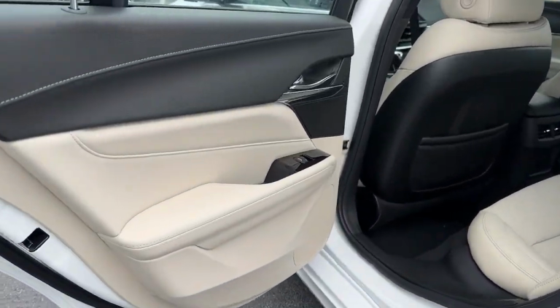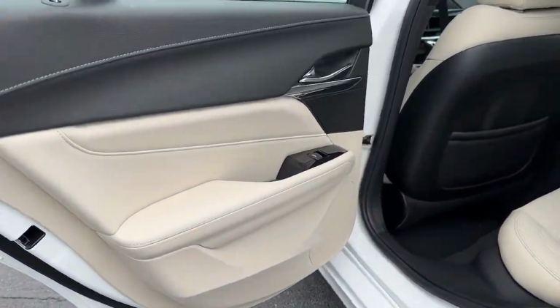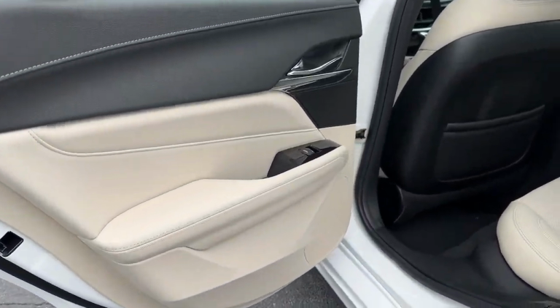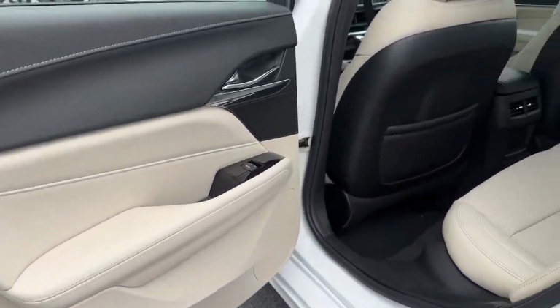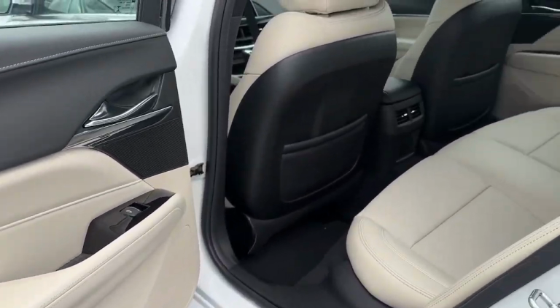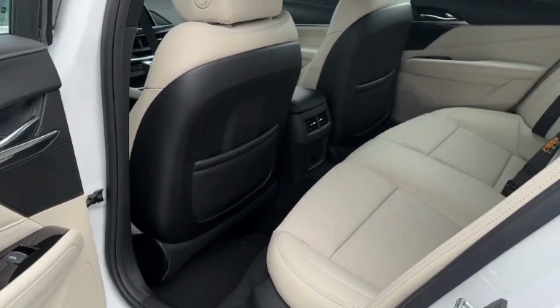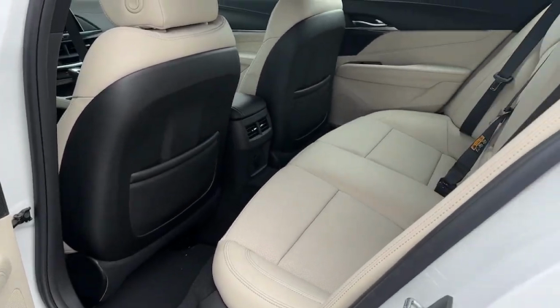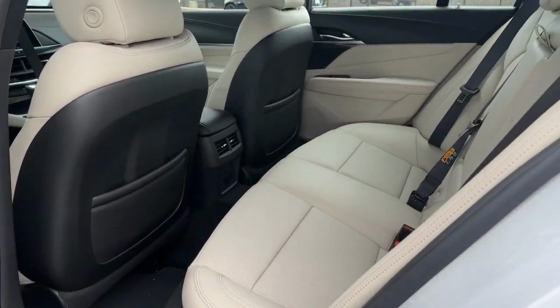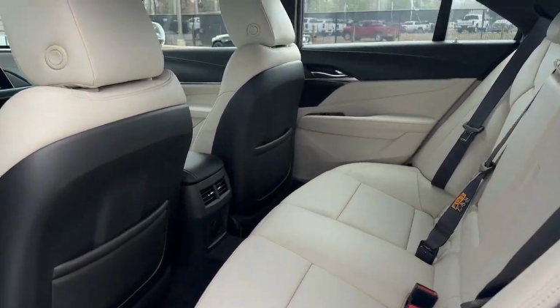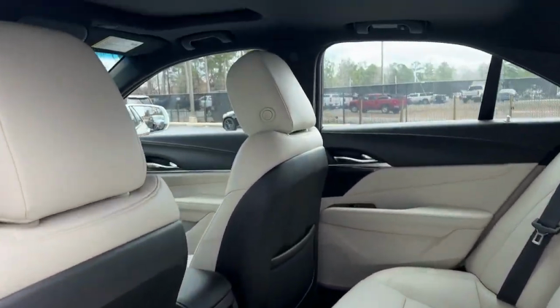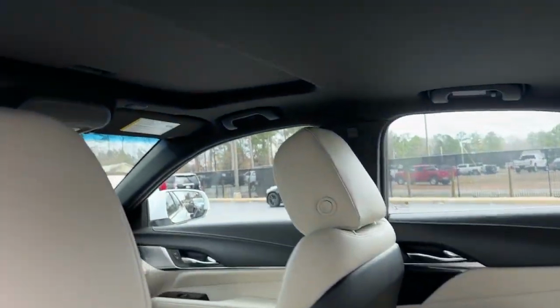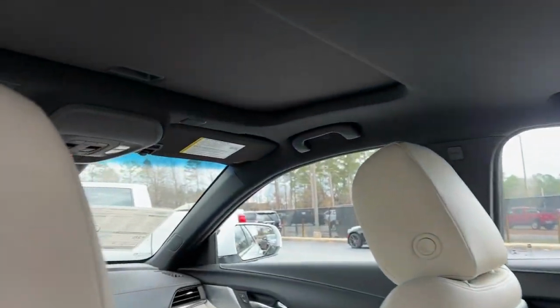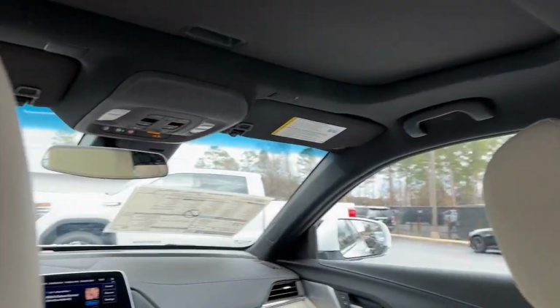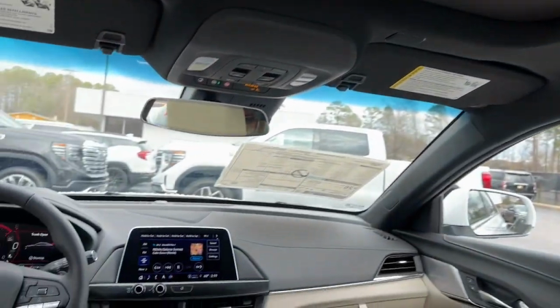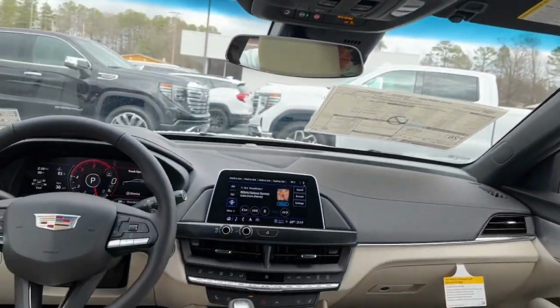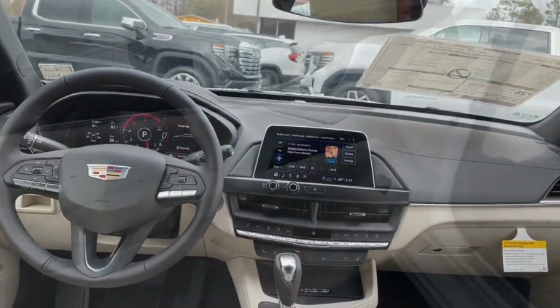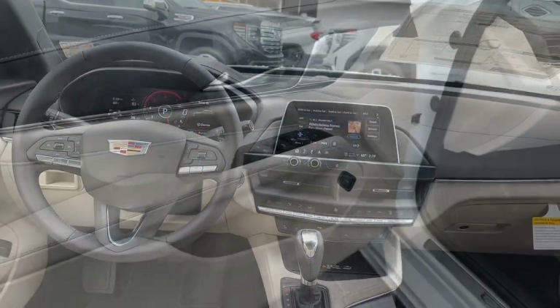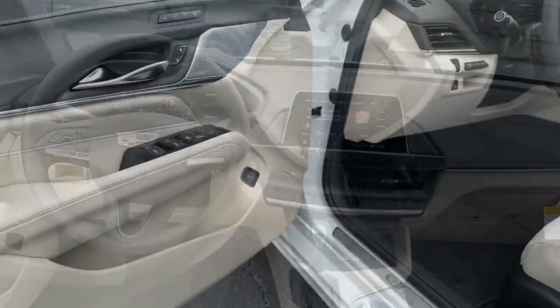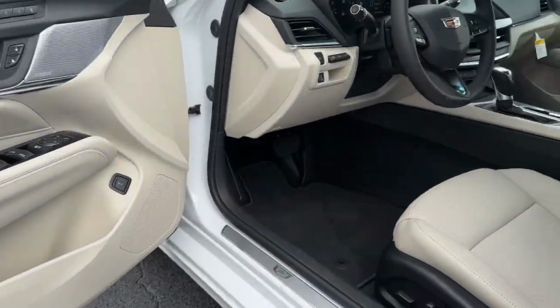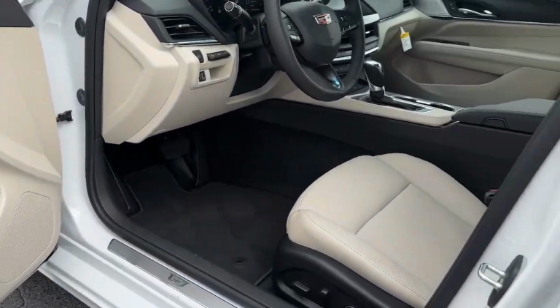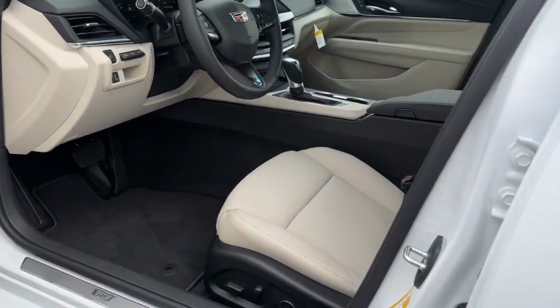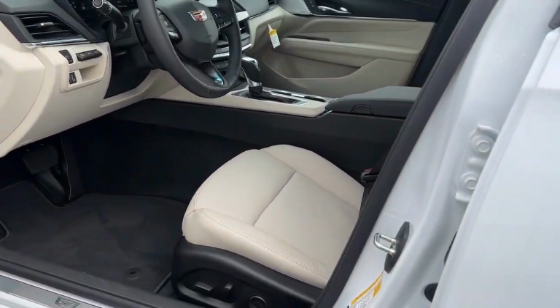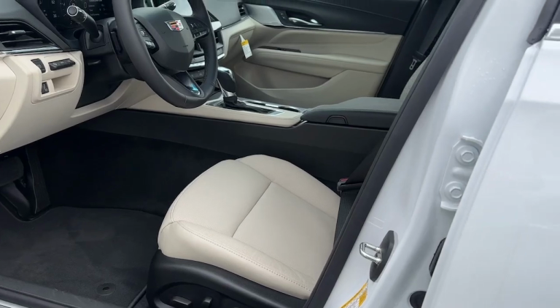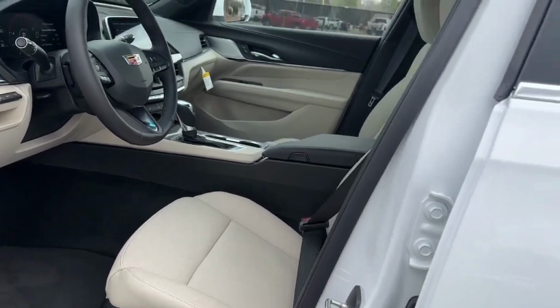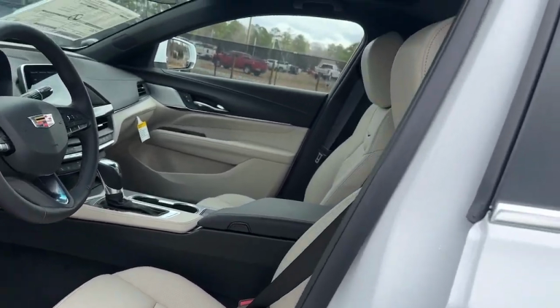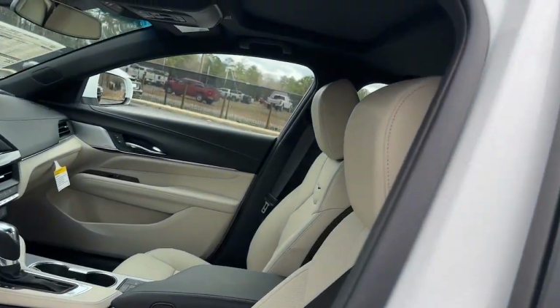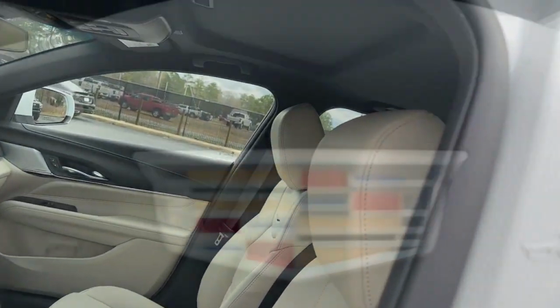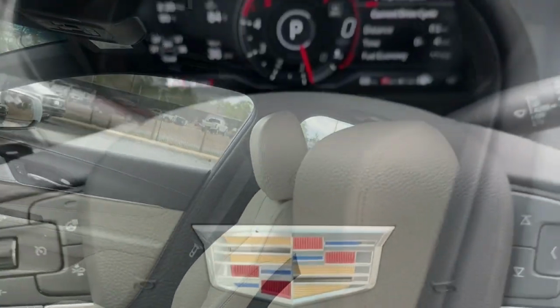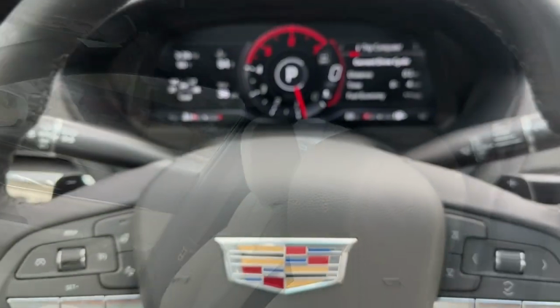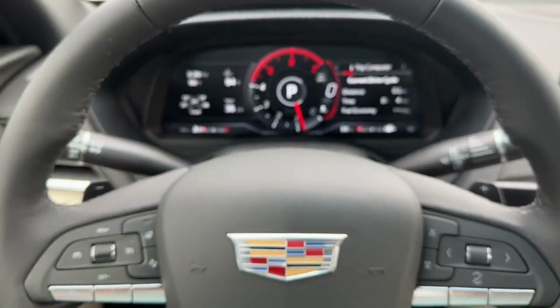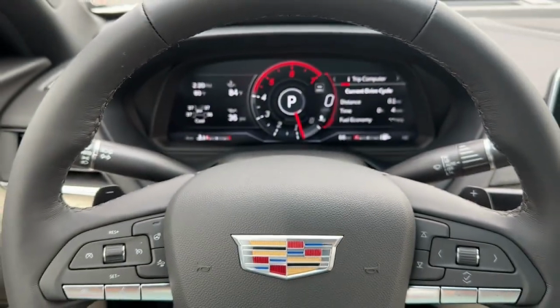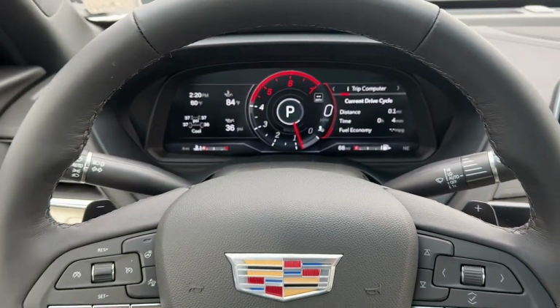Posh meets playful in this stylish CT4. See for yourself when you take it out for a test drive. Our professional staff looks forward to giving you excellent service.